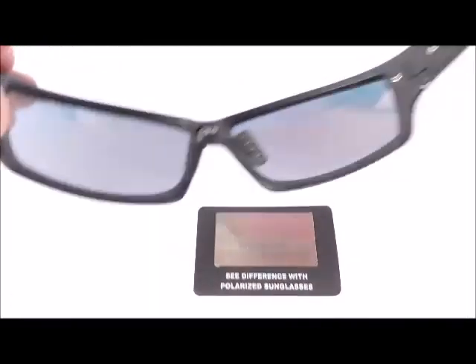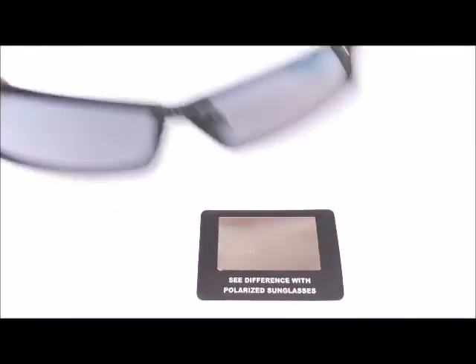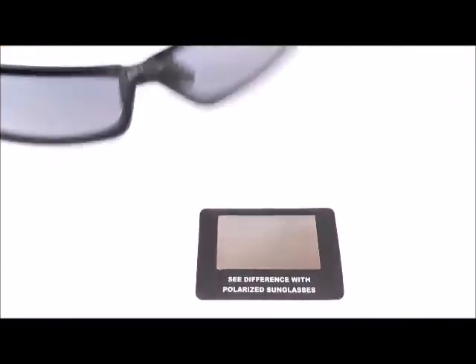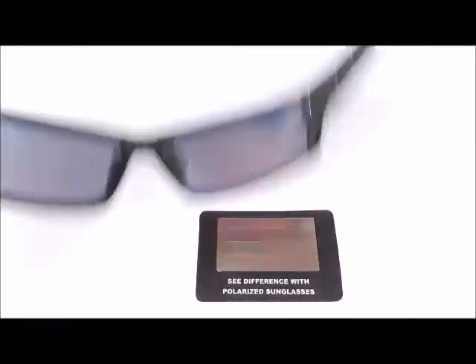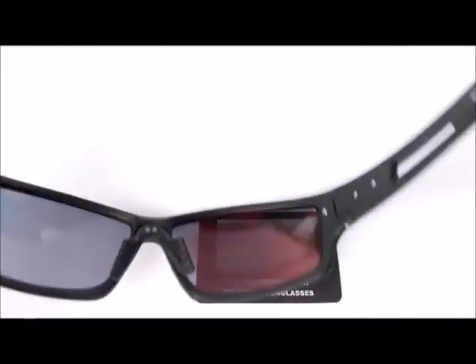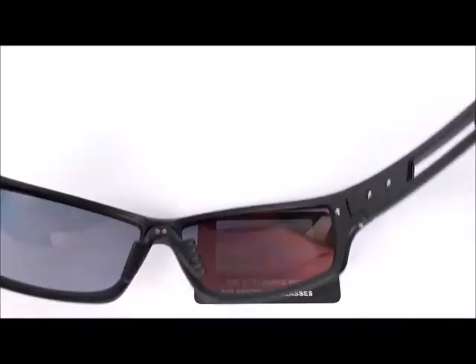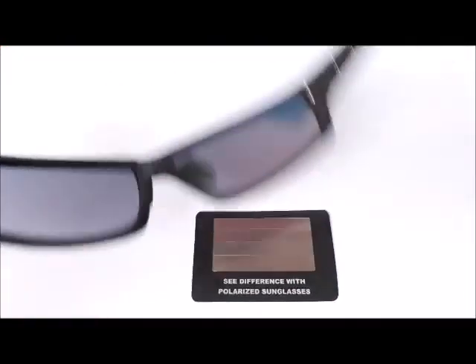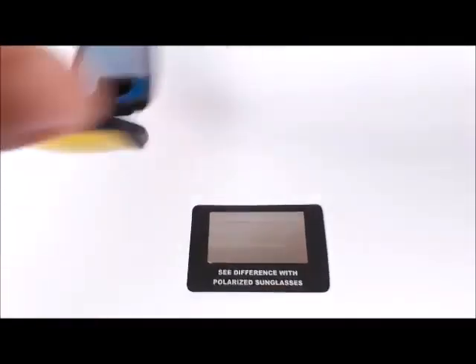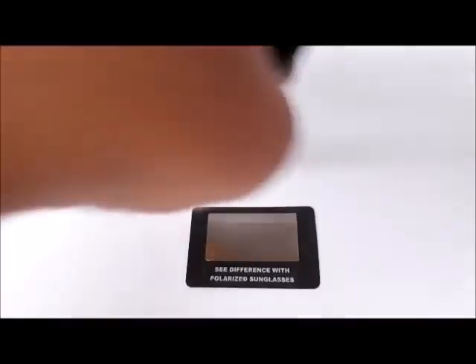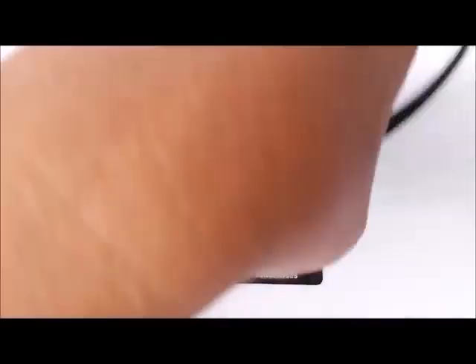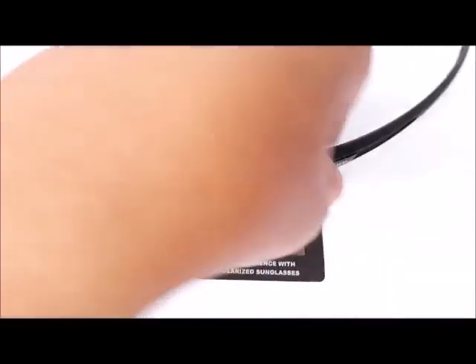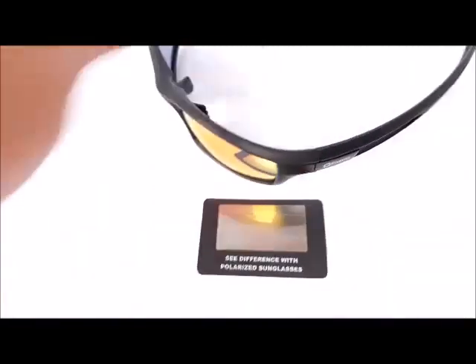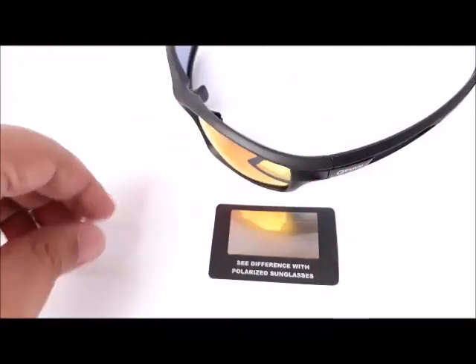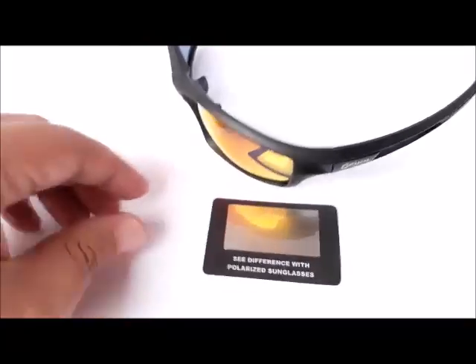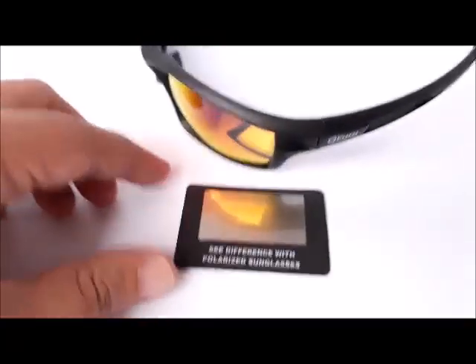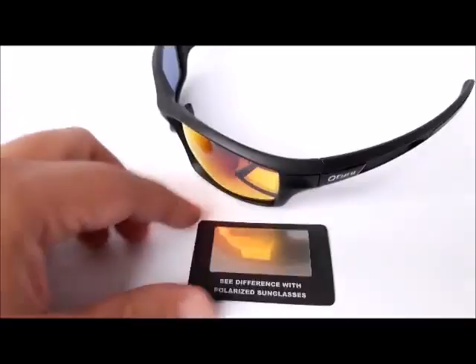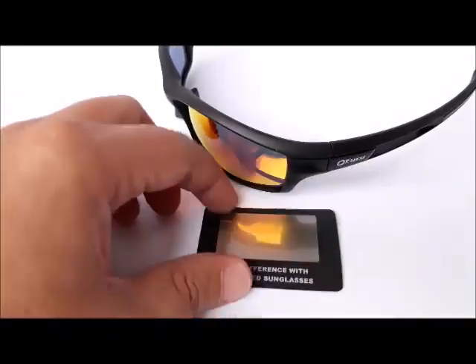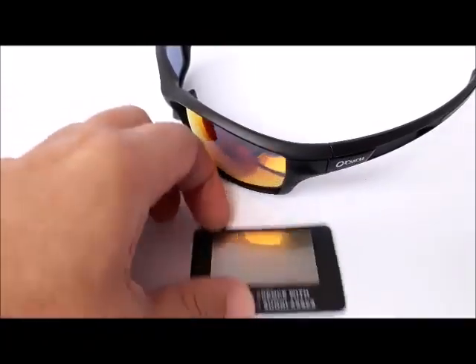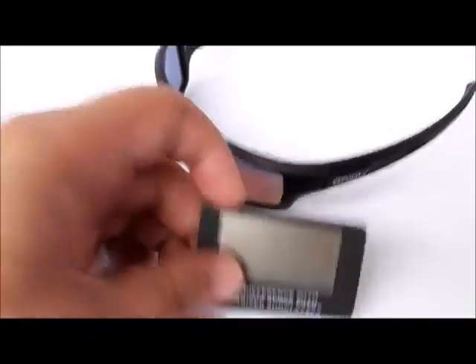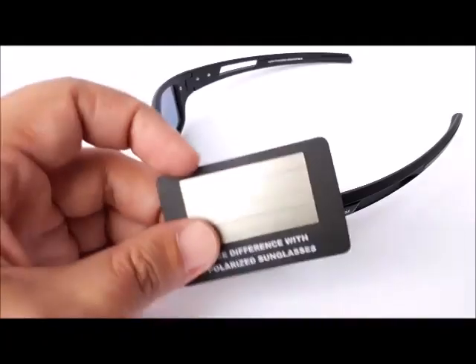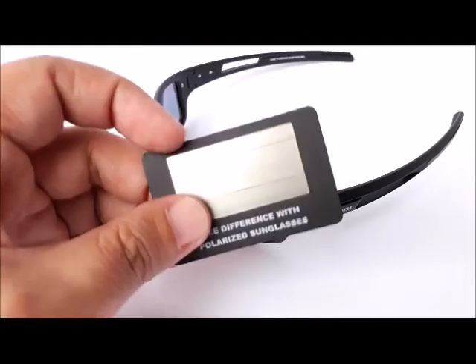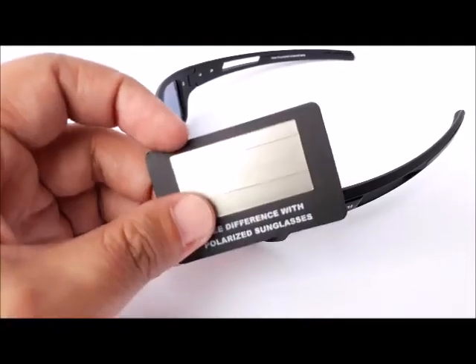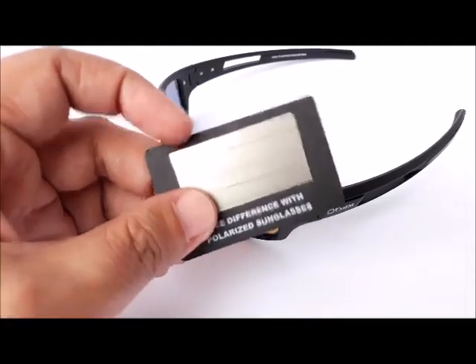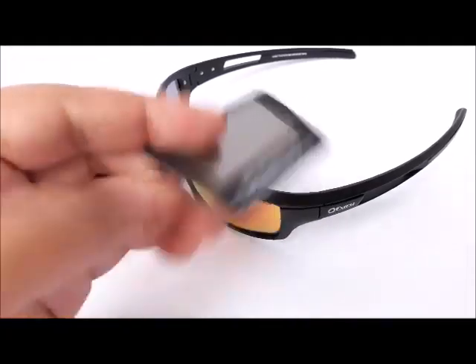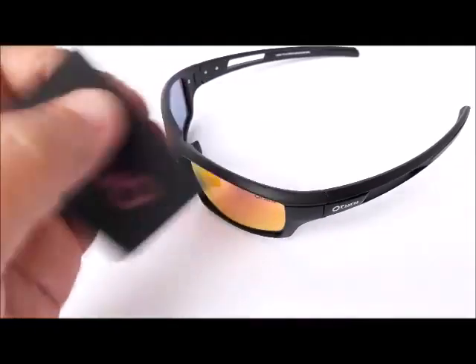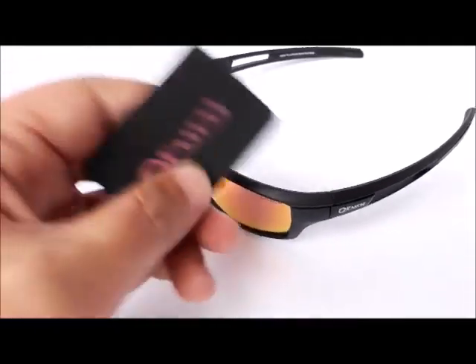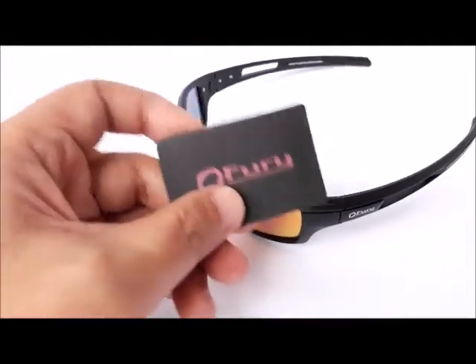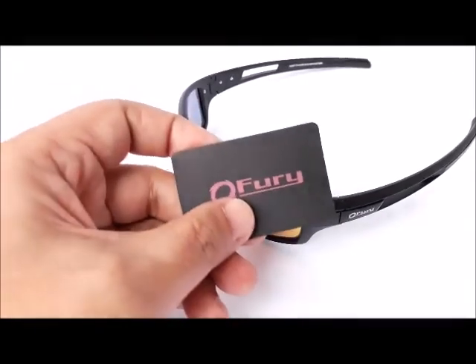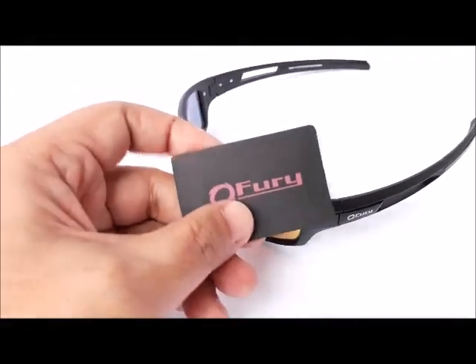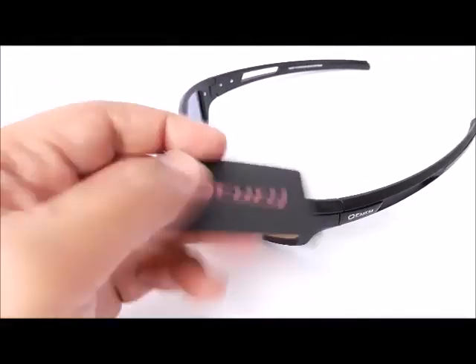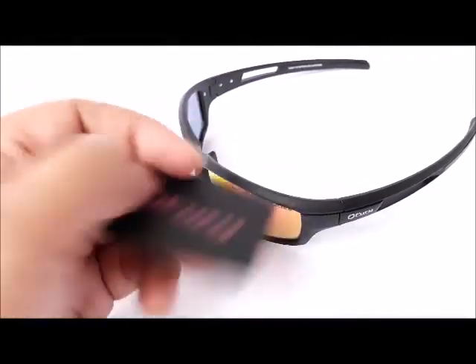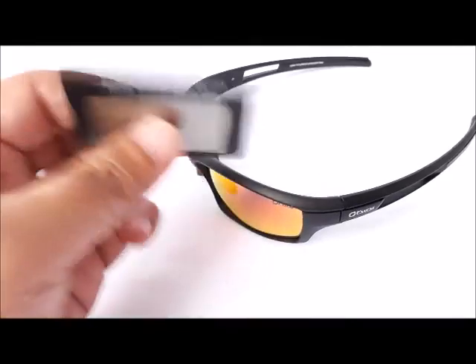Definitely a handy tool to carry around in your wallet, and once again it's free for every pair of Fury Sunglasses that you order. Happy shopping!